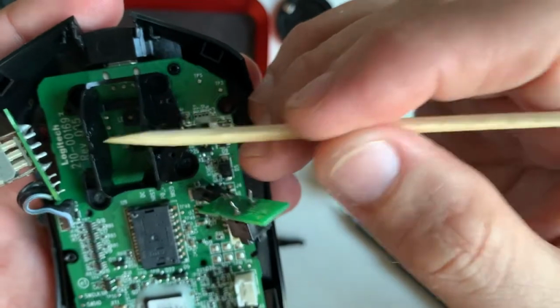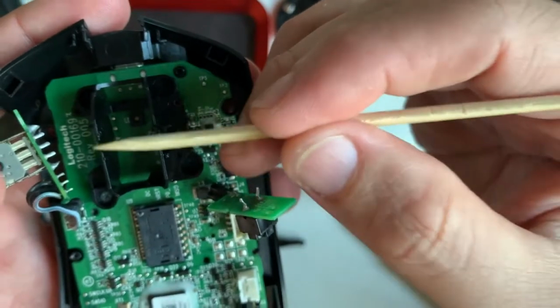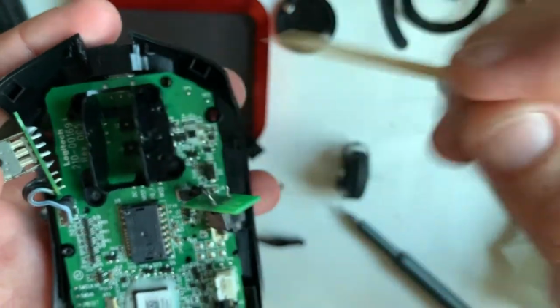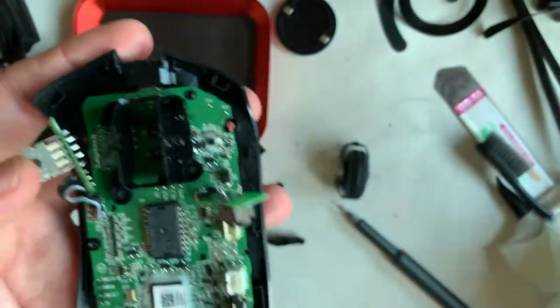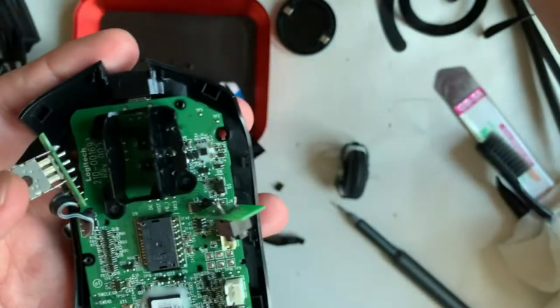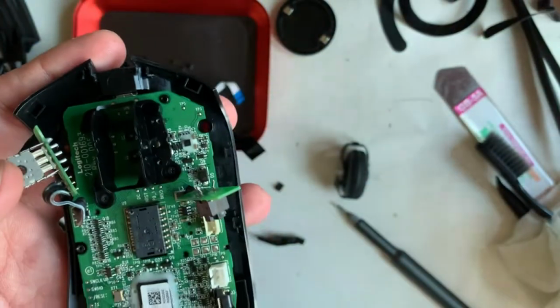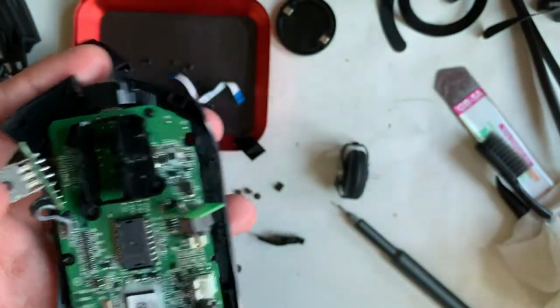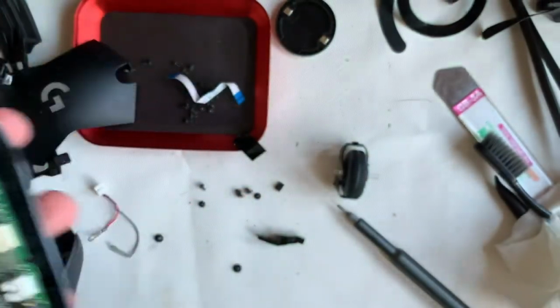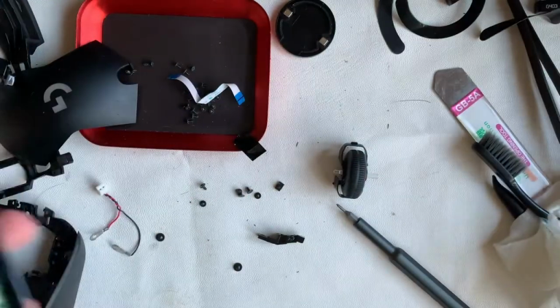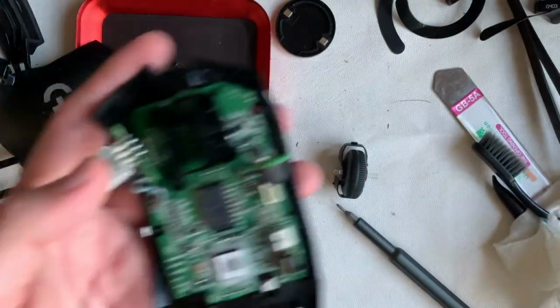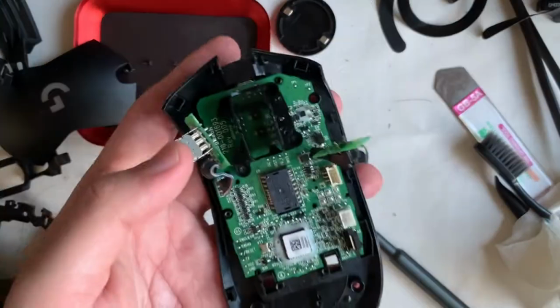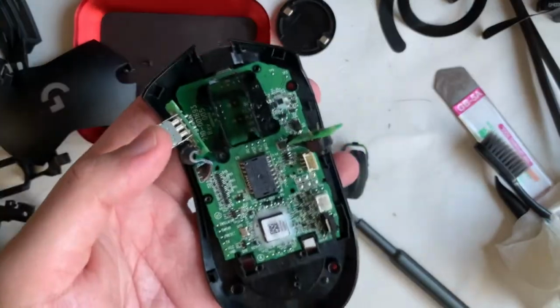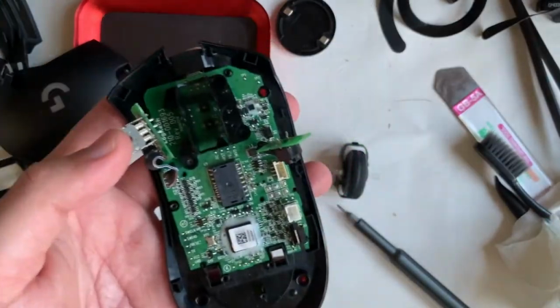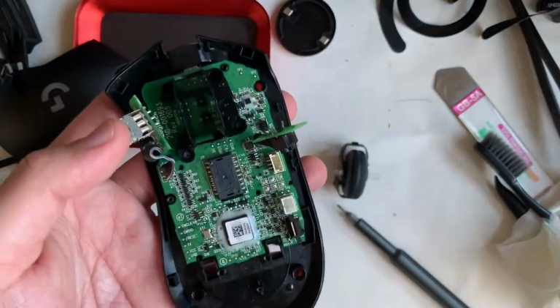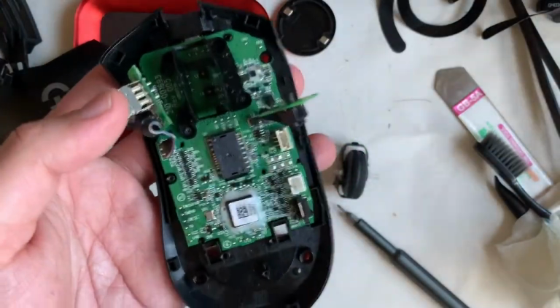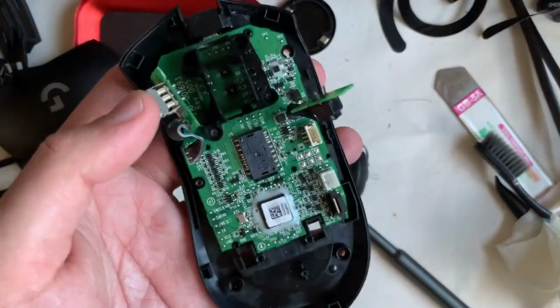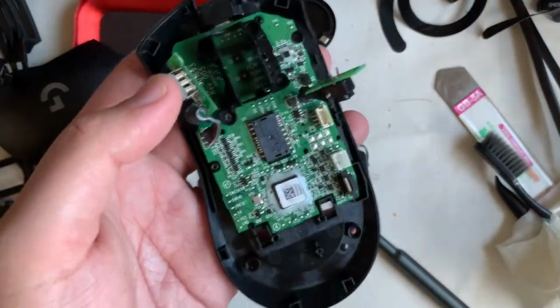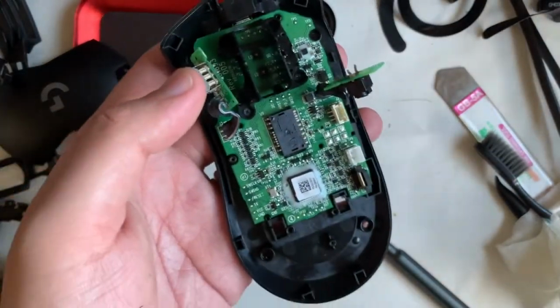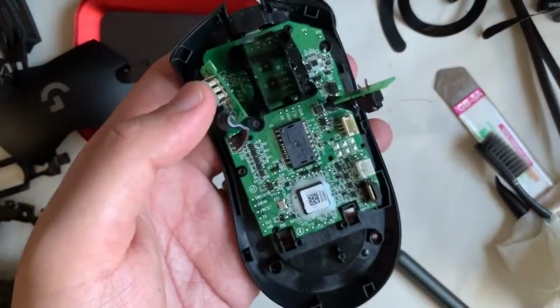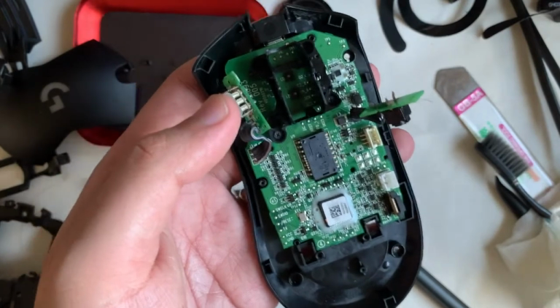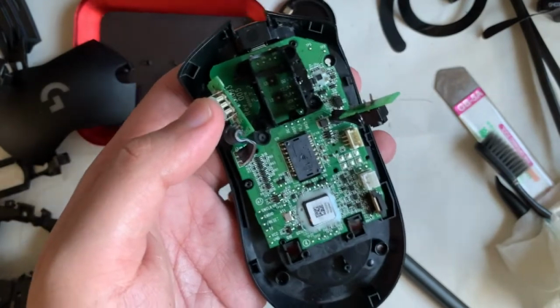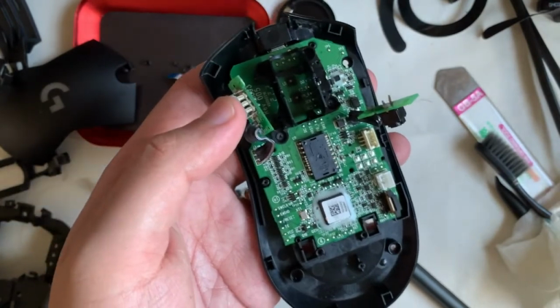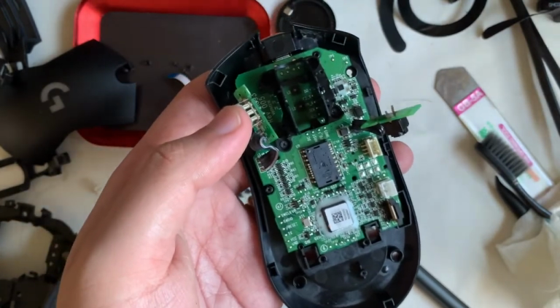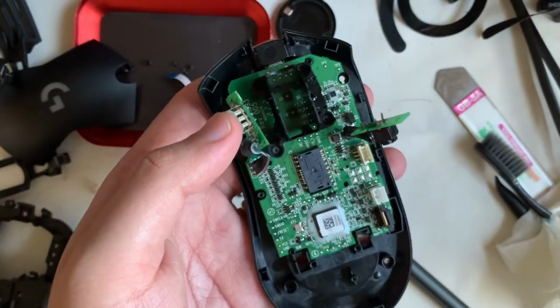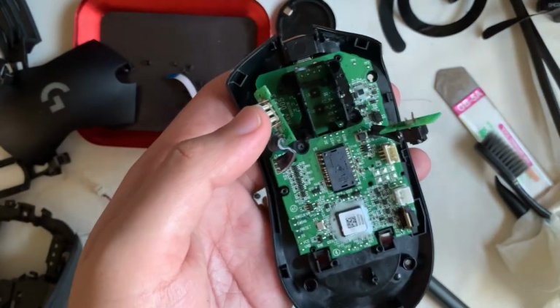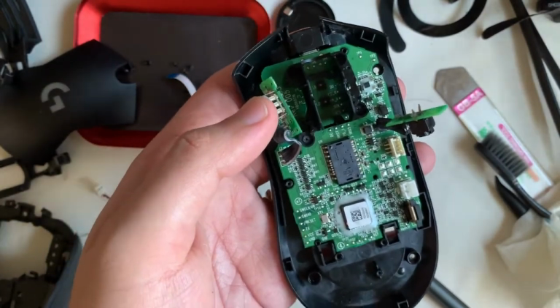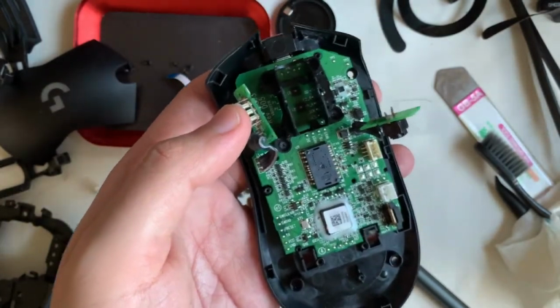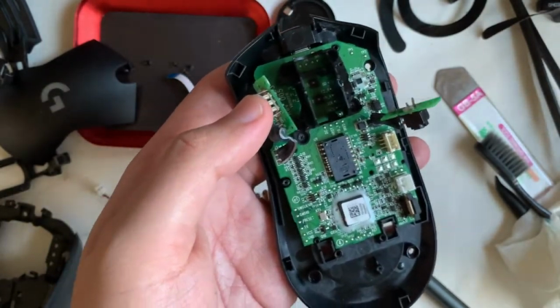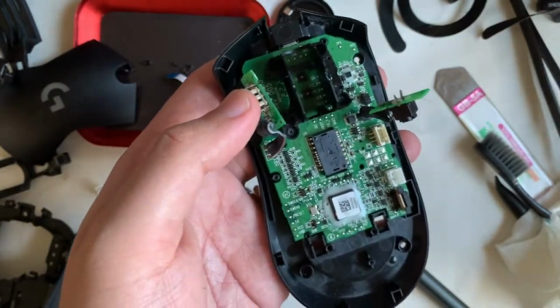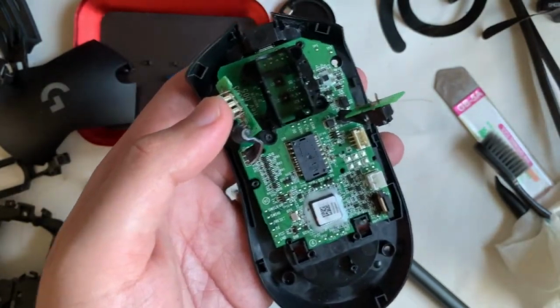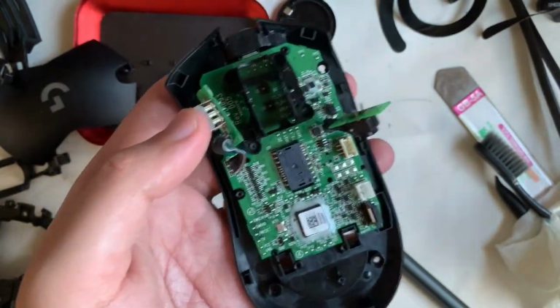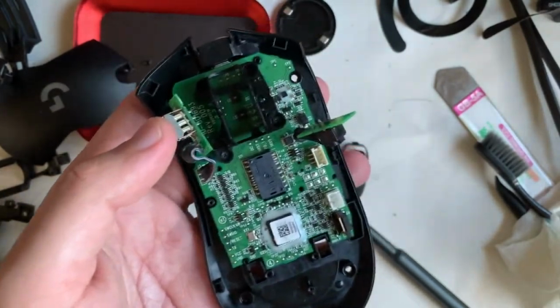After attaching the mouse bracket, apply some silicone grease on the pivot points.